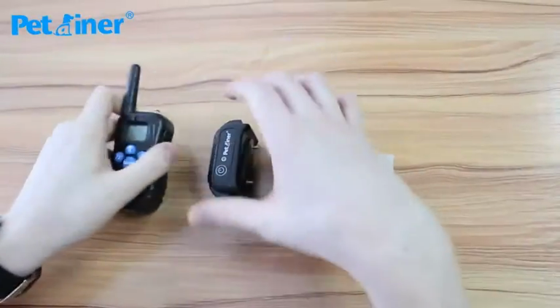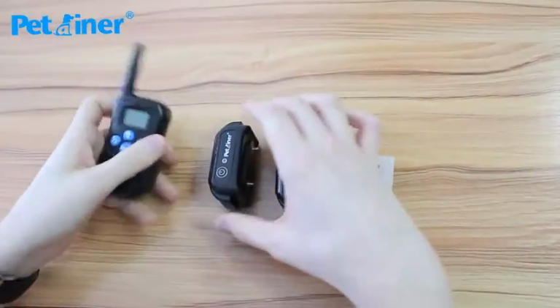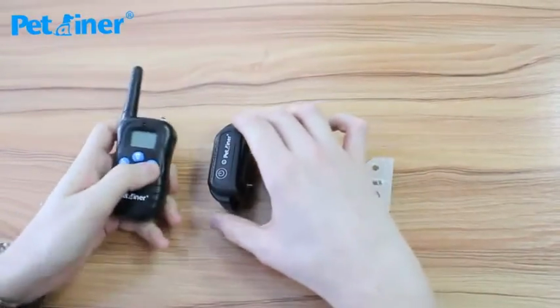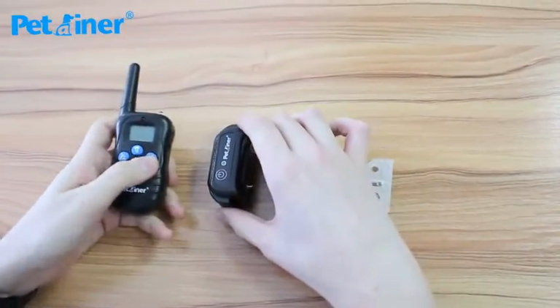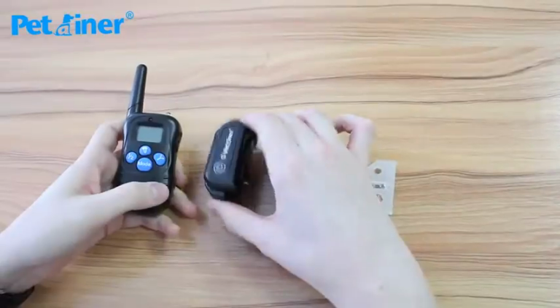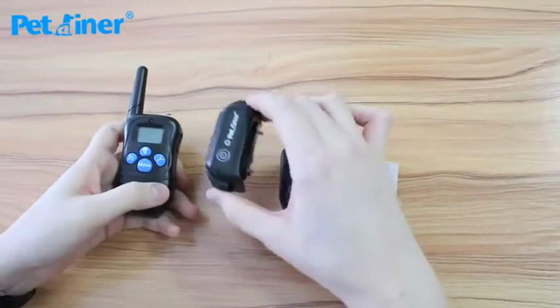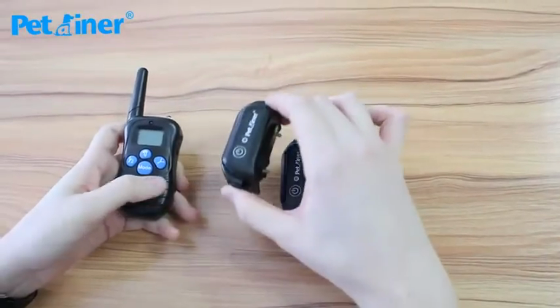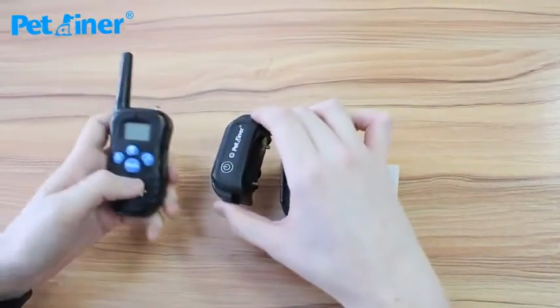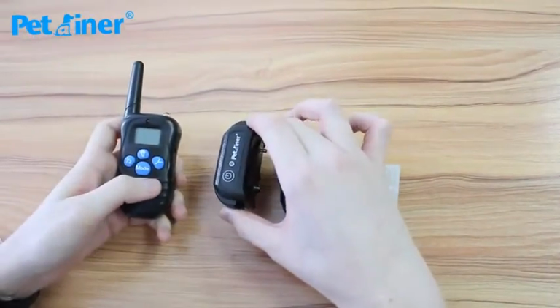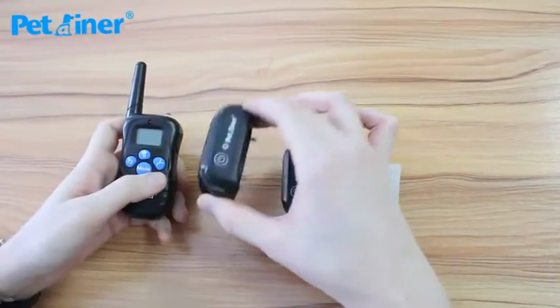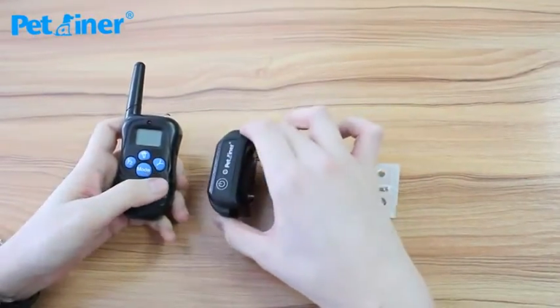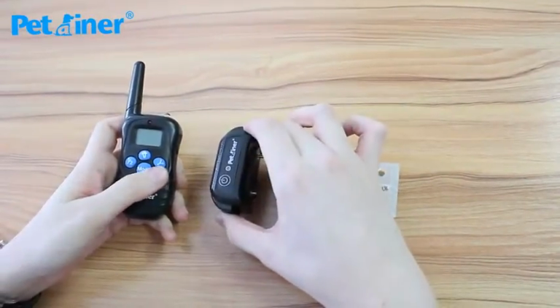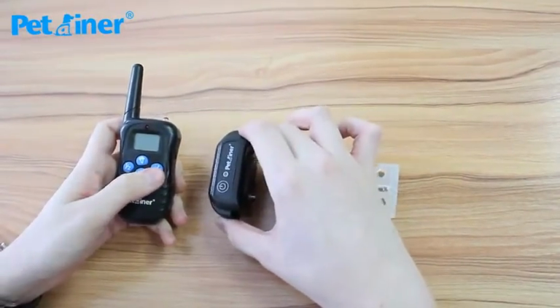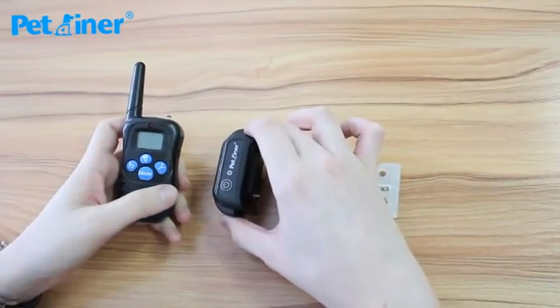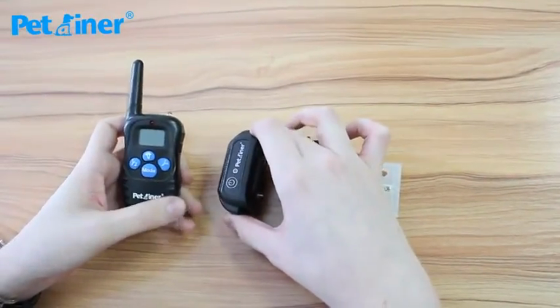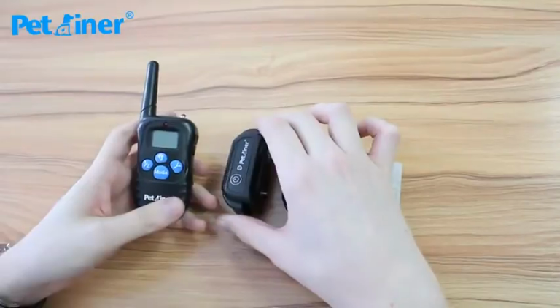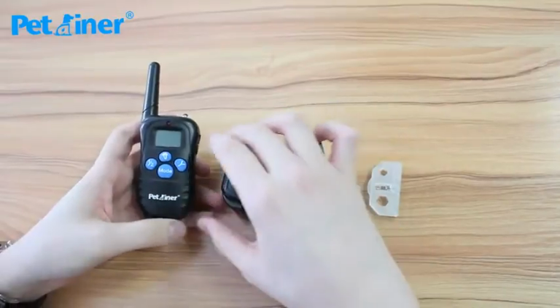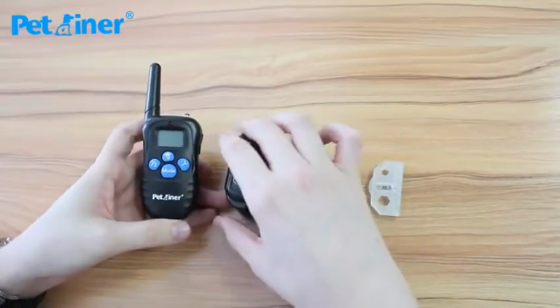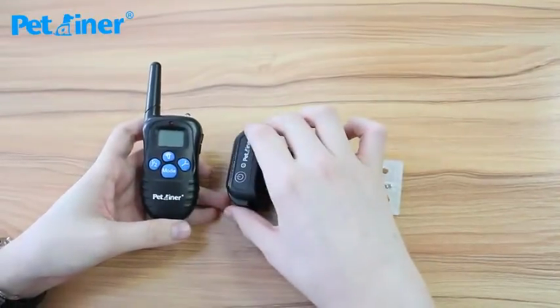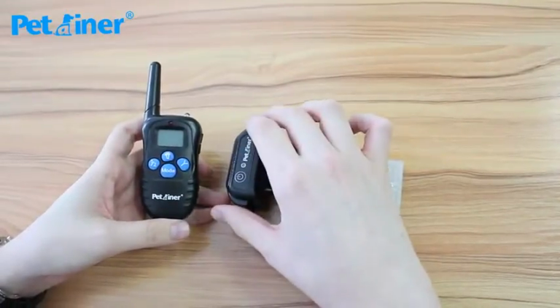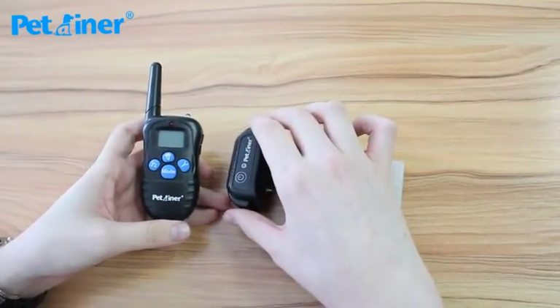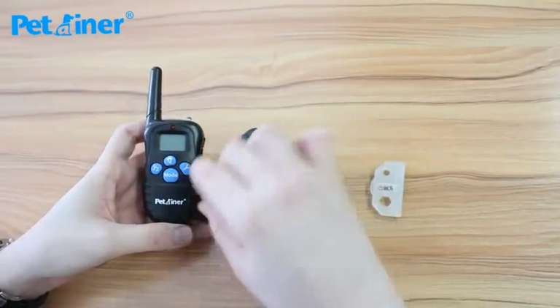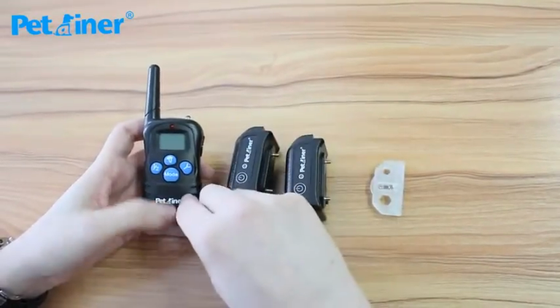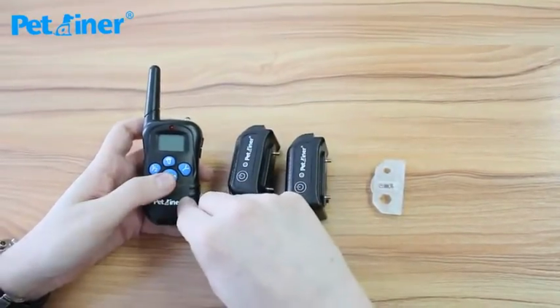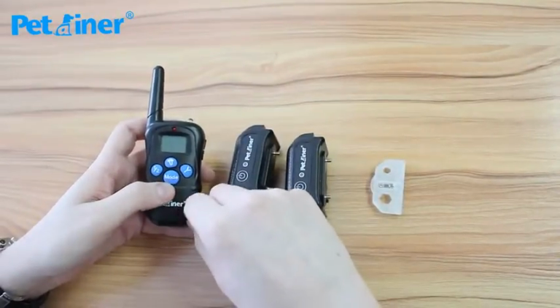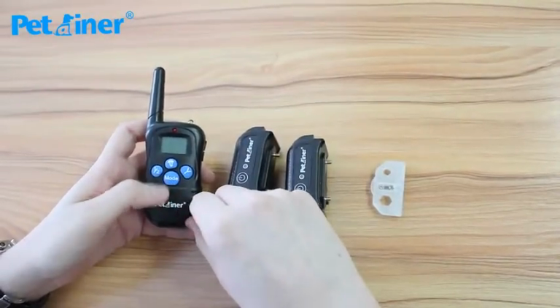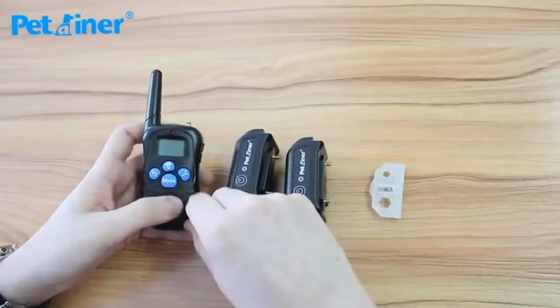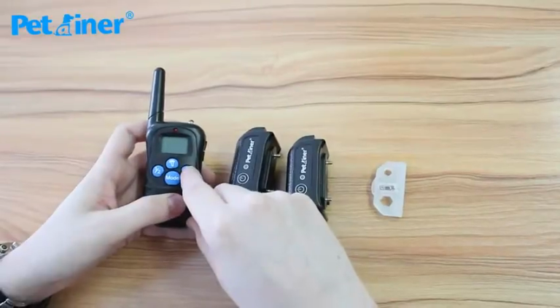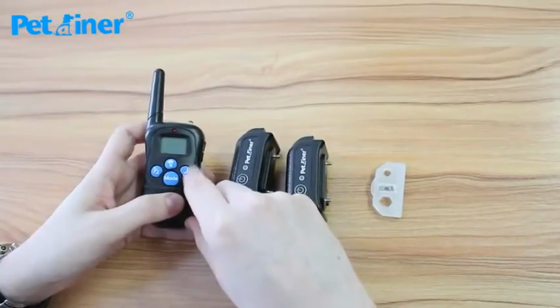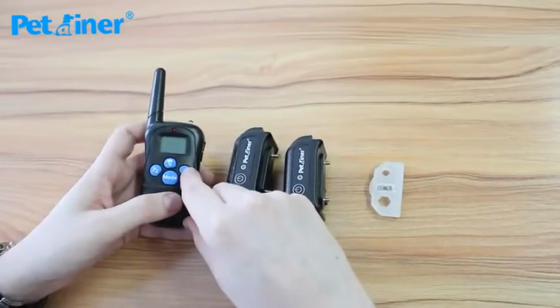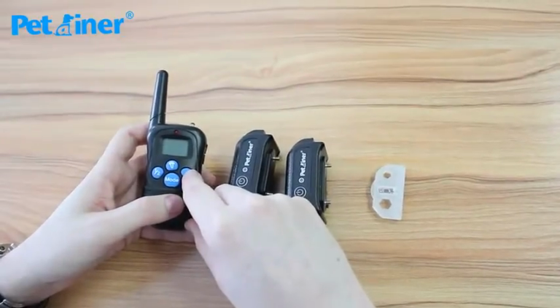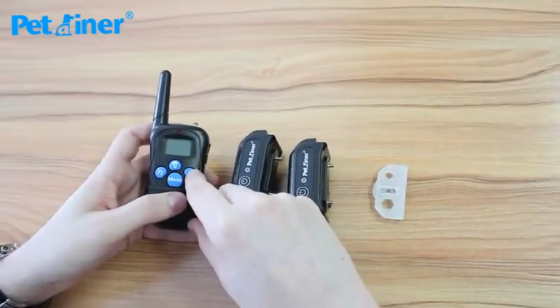Now I will quickly show you how to pair your collar receiver to your transmitter and then show you the basic functions of this unit. With this new 998DBB we've changed a couple of things — these are more readable and it's made out of silicone instead of plastic.